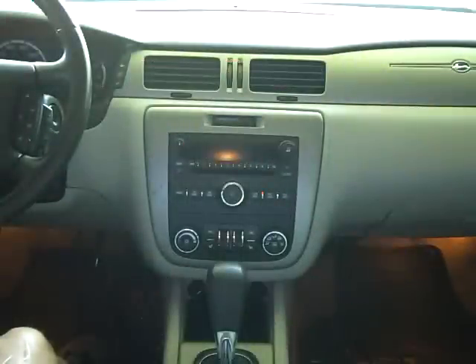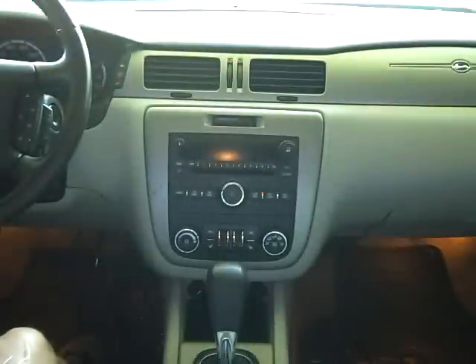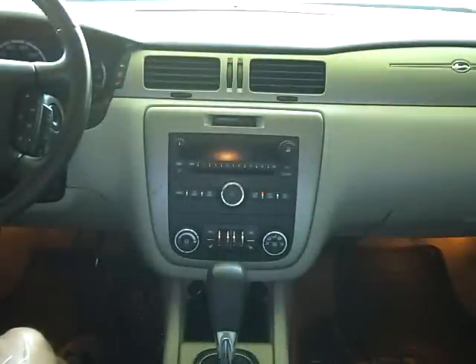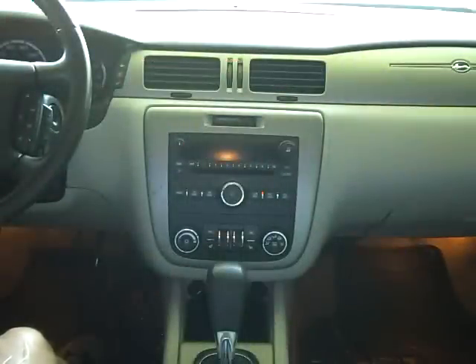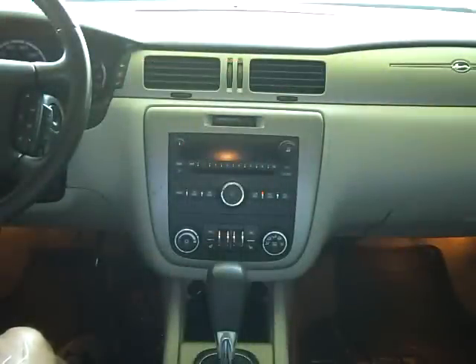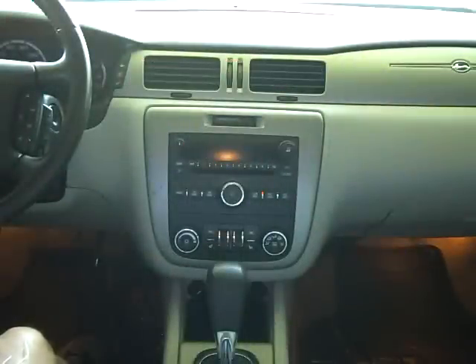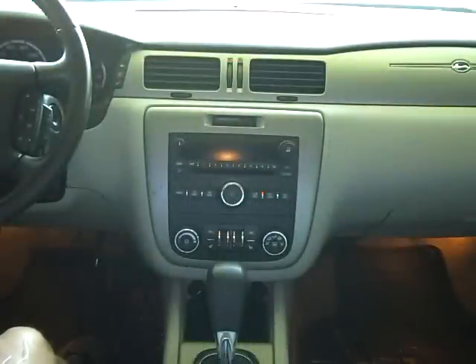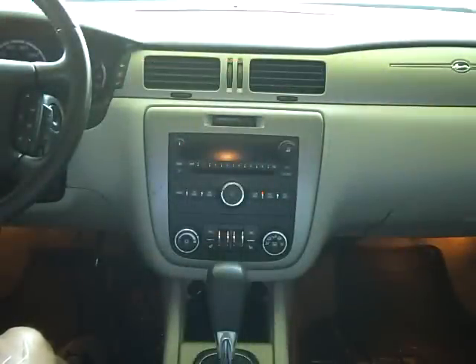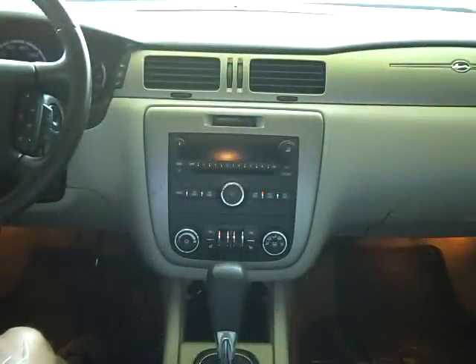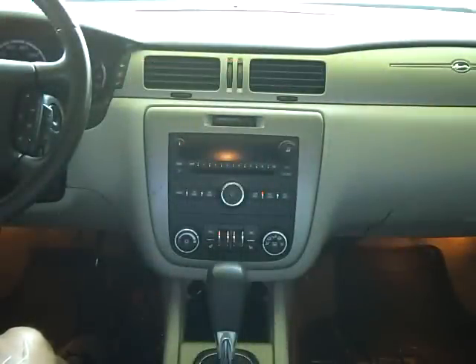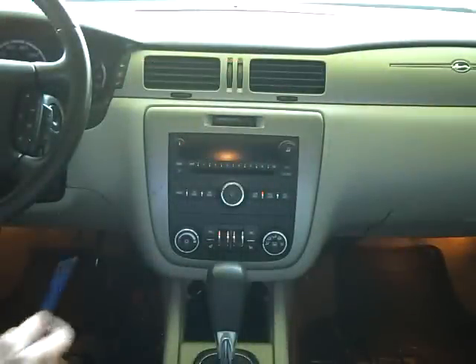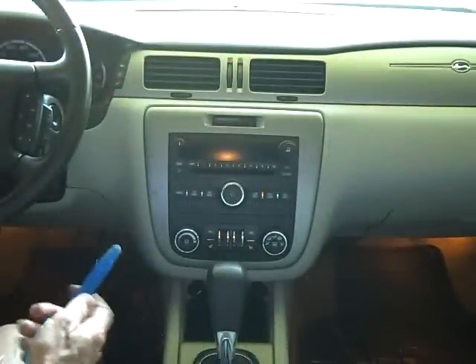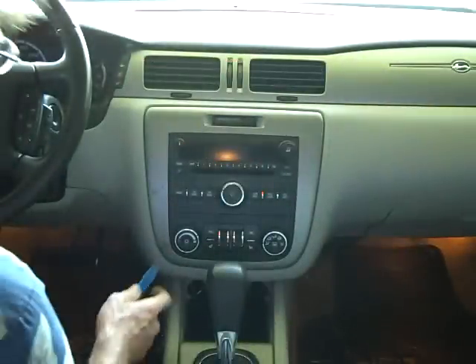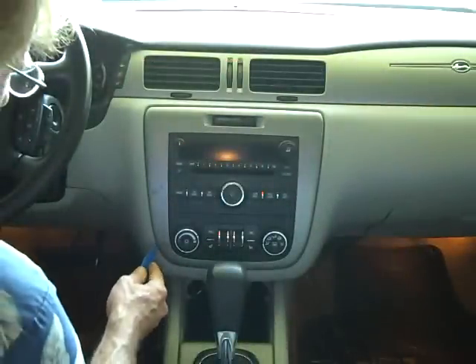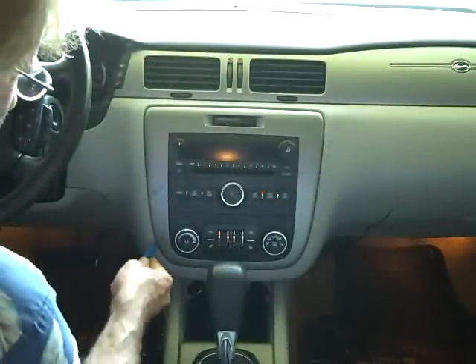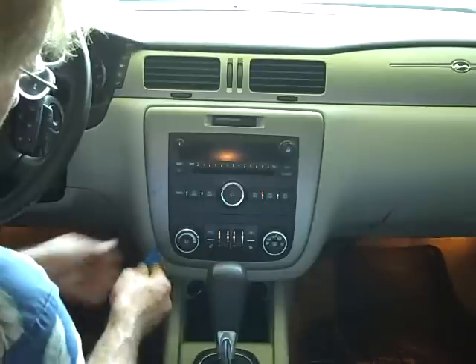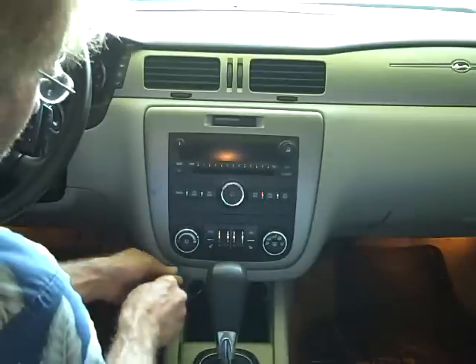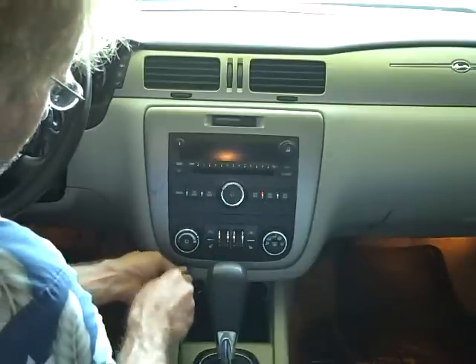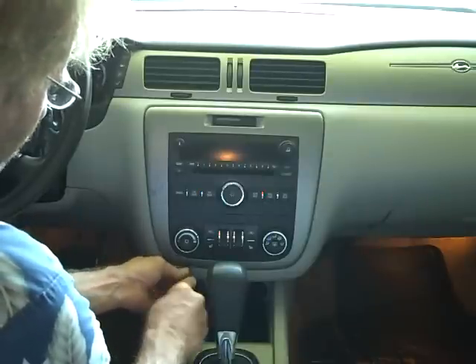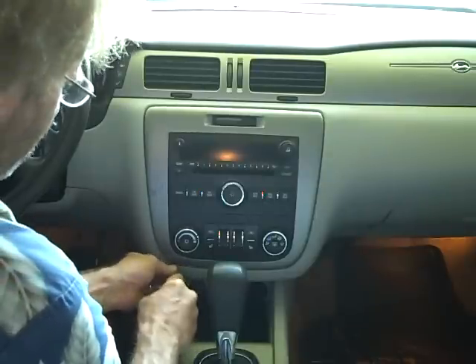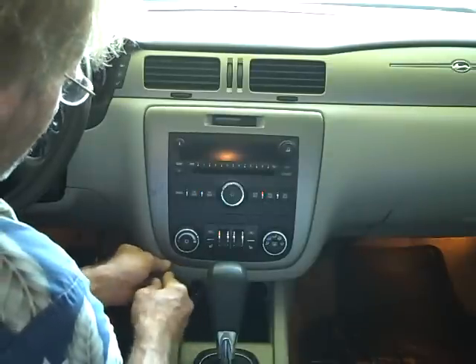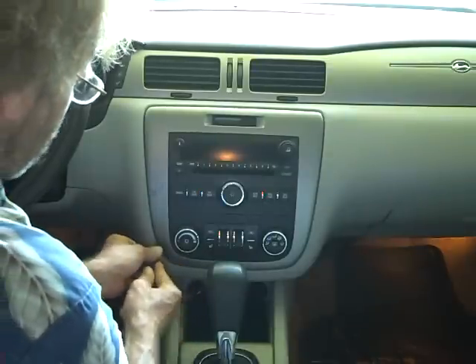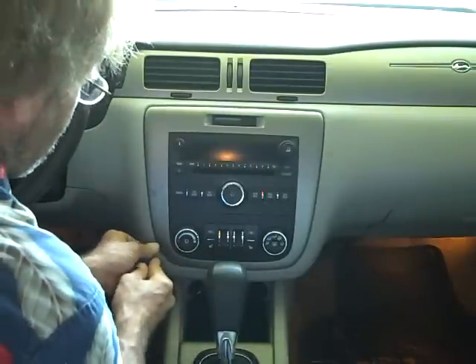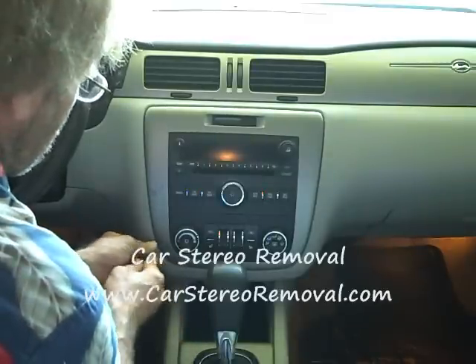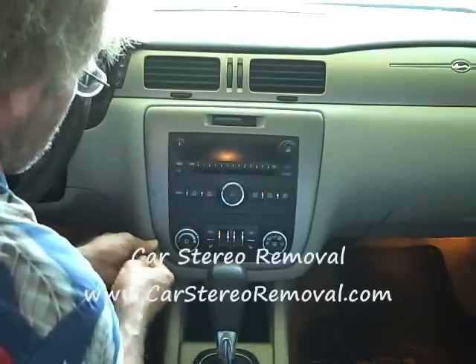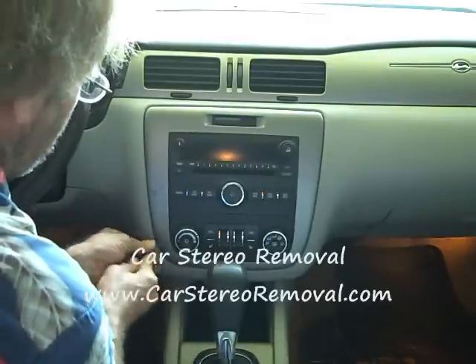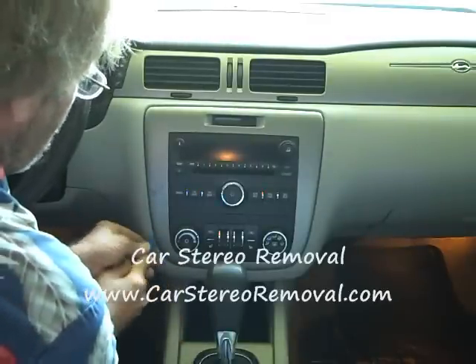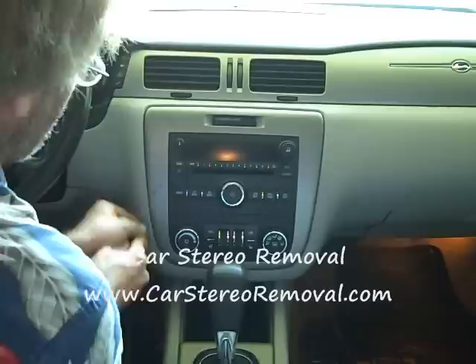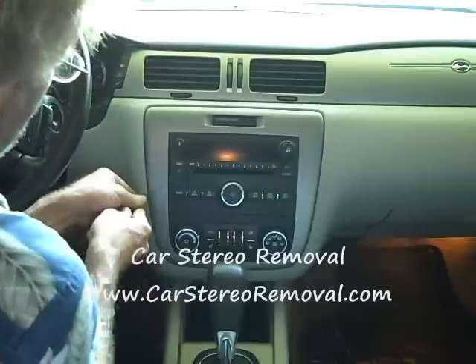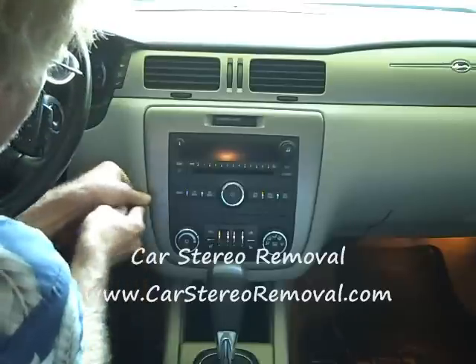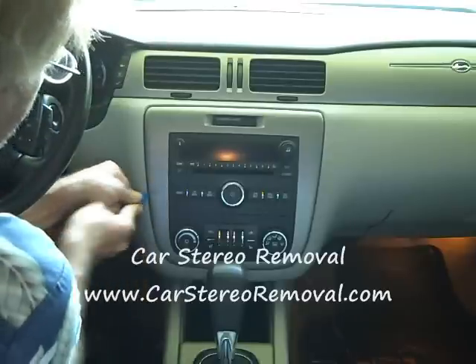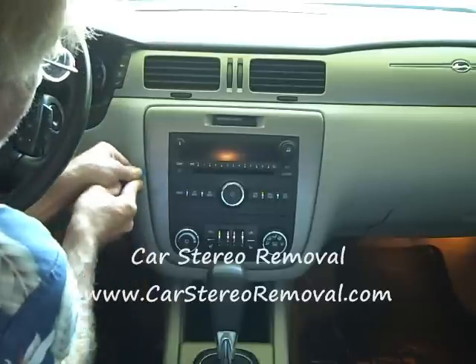Today we're removing the stereo from a 2006 Chevy Impala. We're going to start with our pry tool and start on the bottom edge of this panel around the car stereo, work our way around to find a way in.